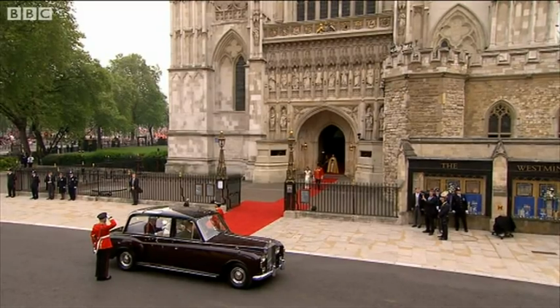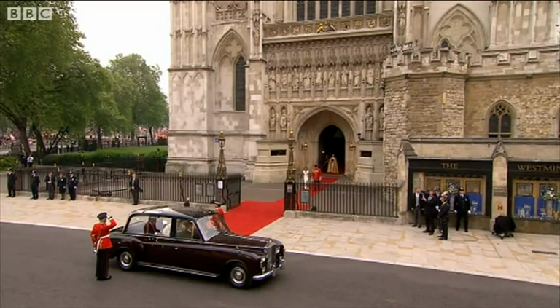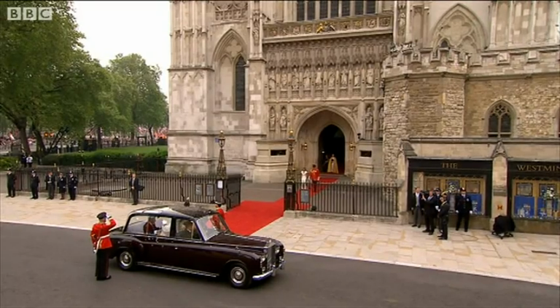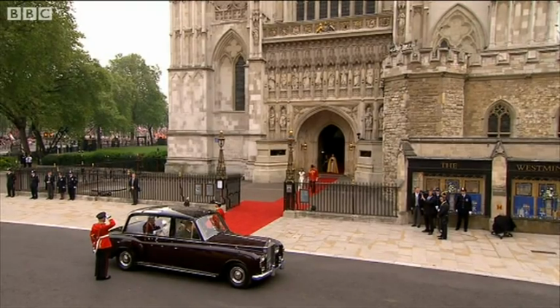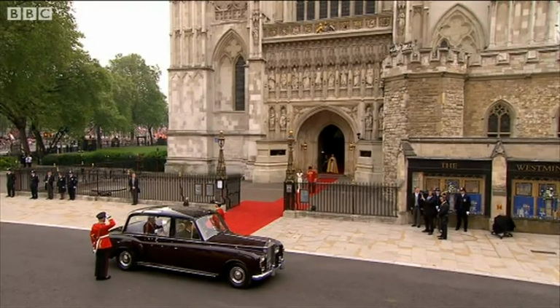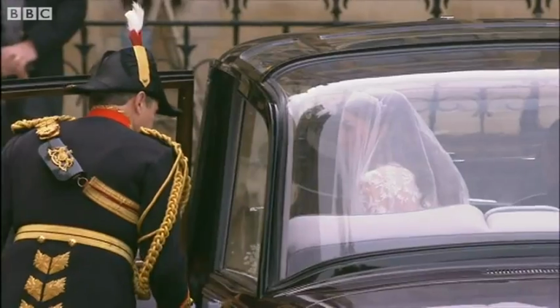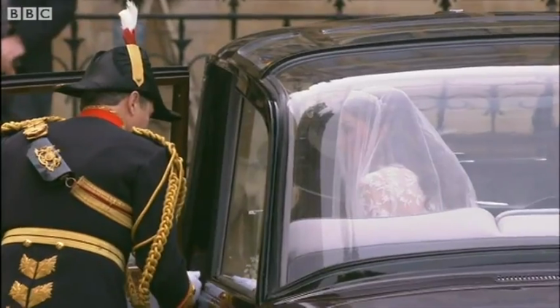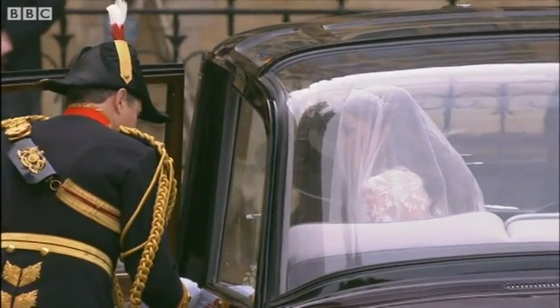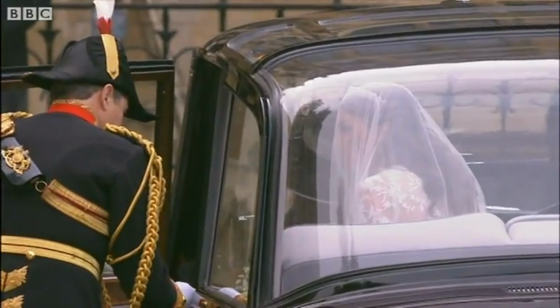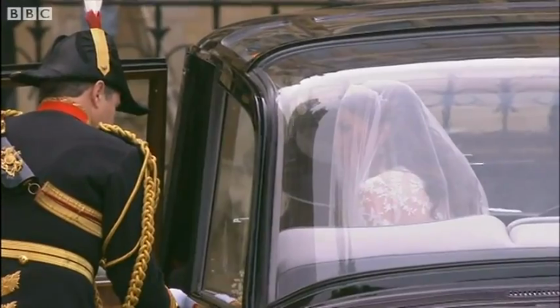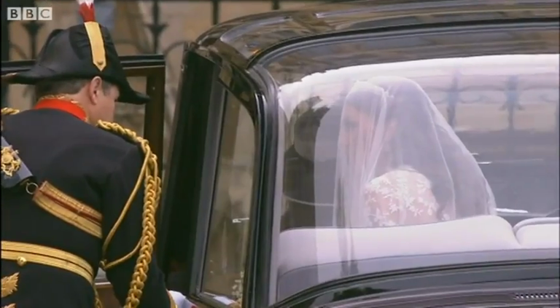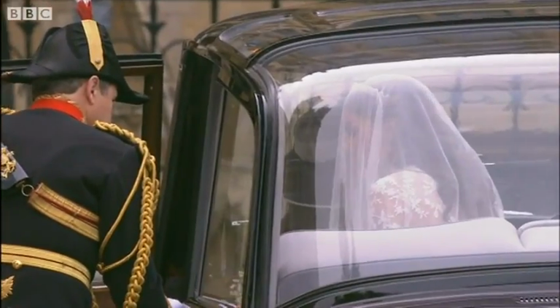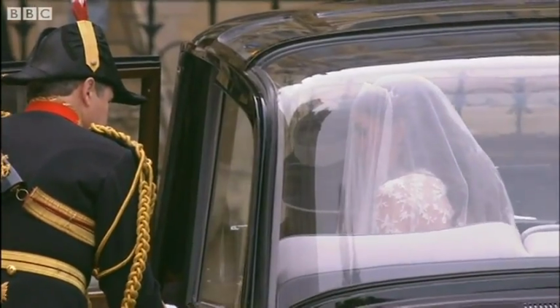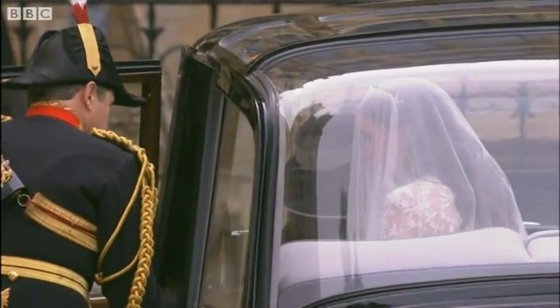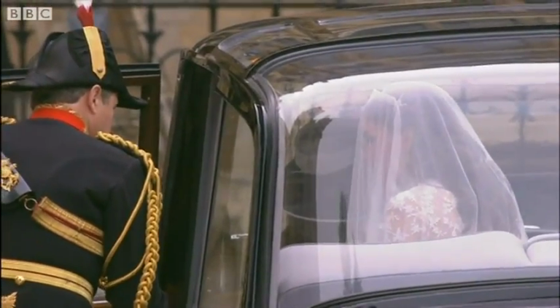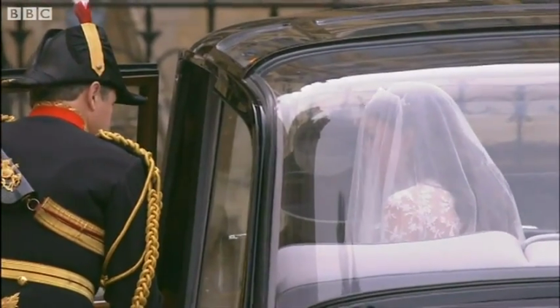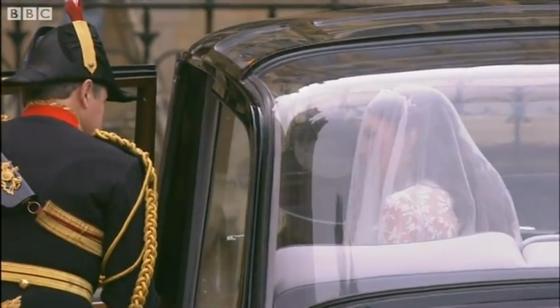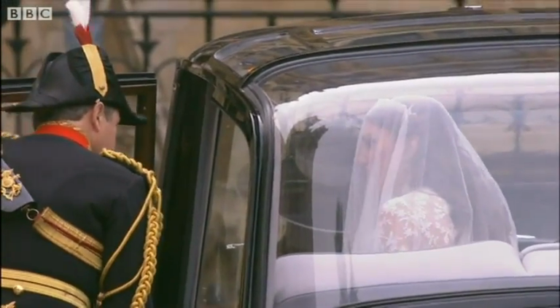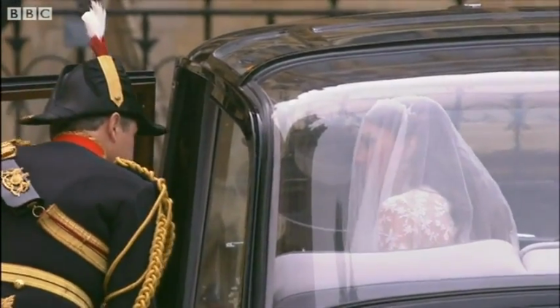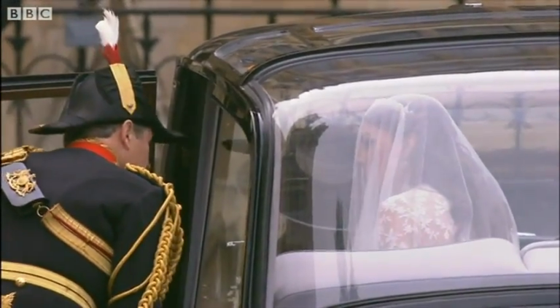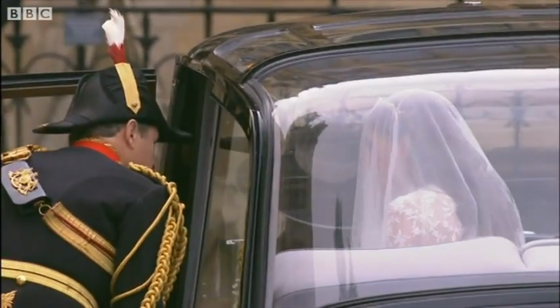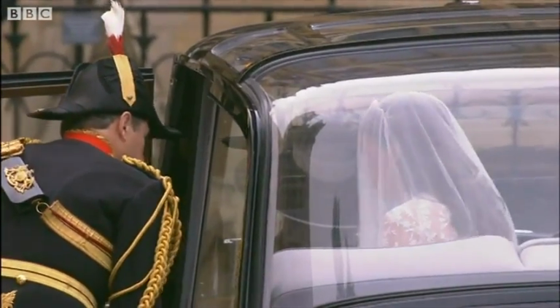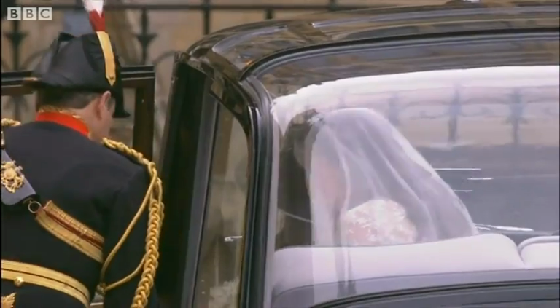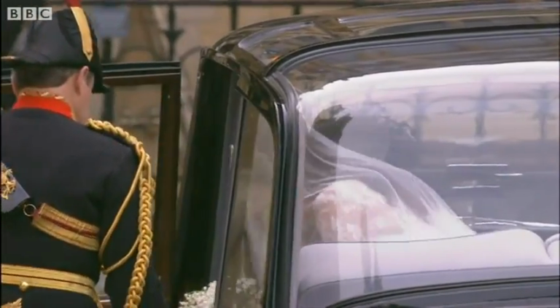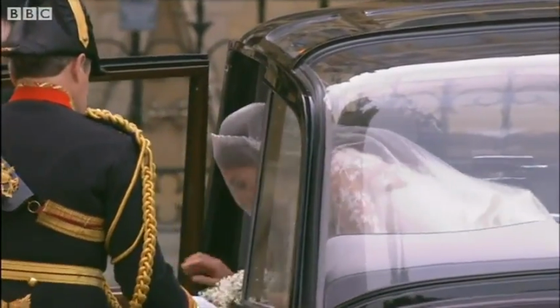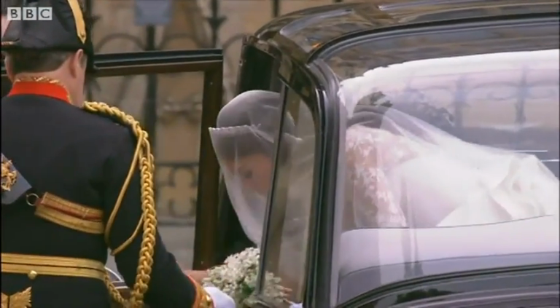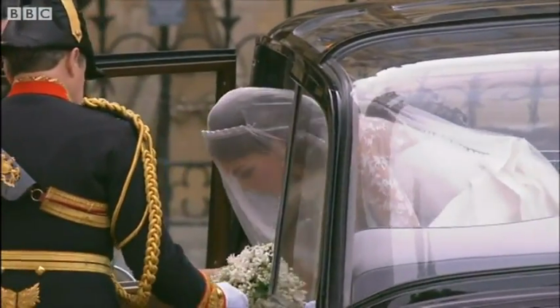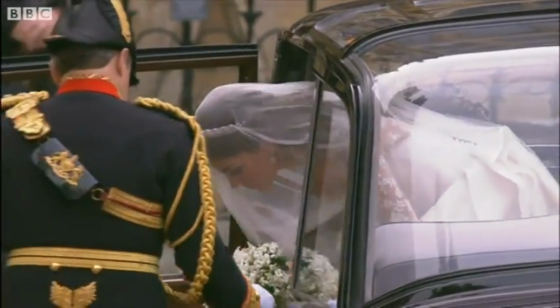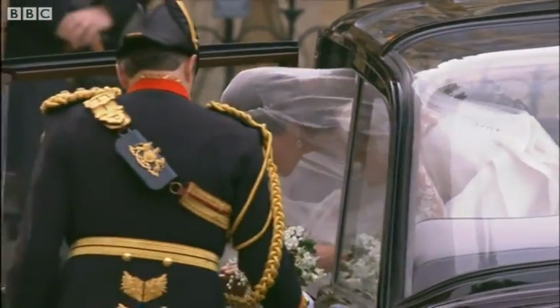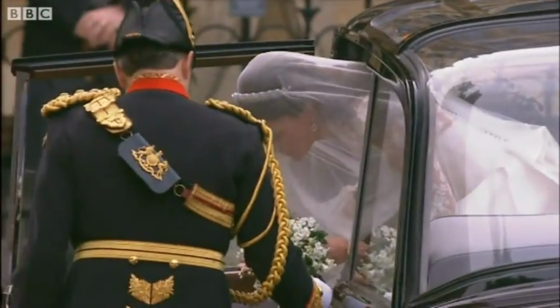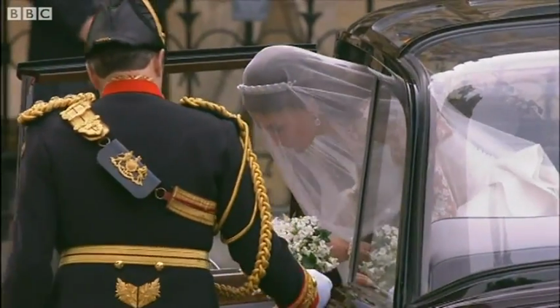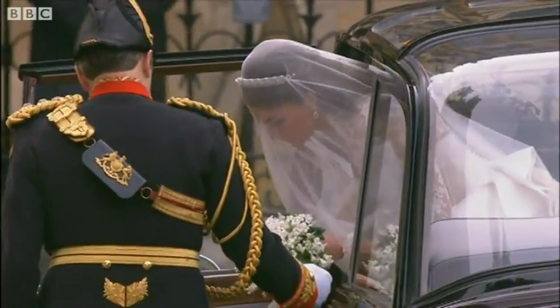And we can see from those images, as she climbed into this beautiful Rolls Royce, that there is quite a train. It could take her a few minutes to get out of the car. I think she was struggling with that bit, wasn't it?